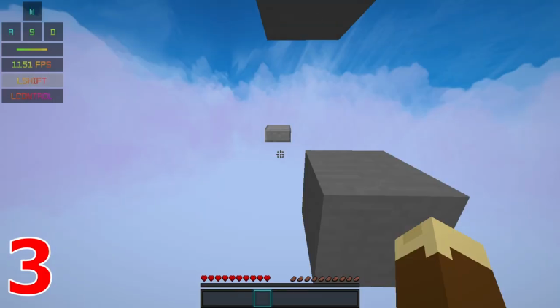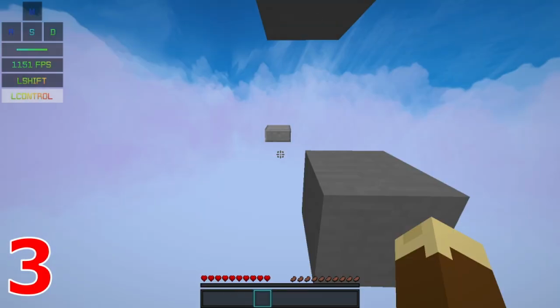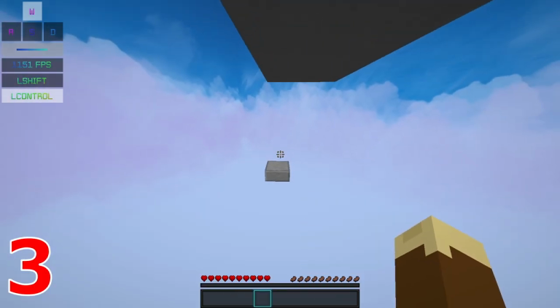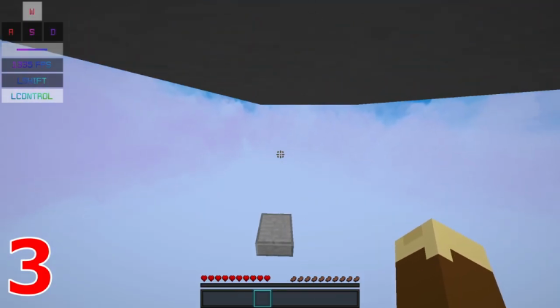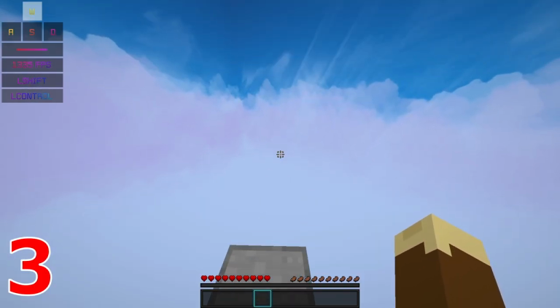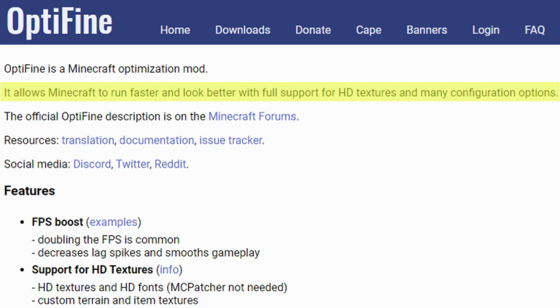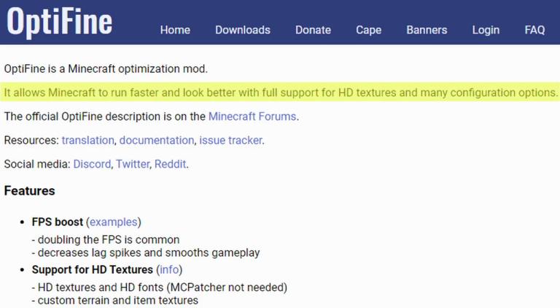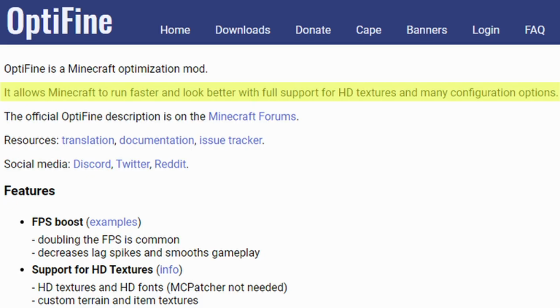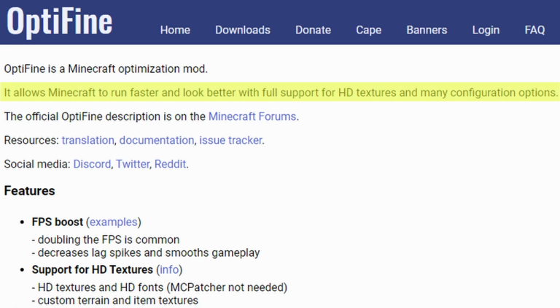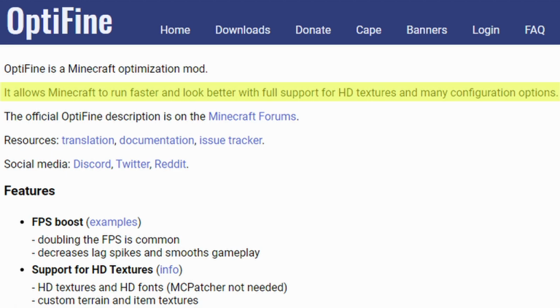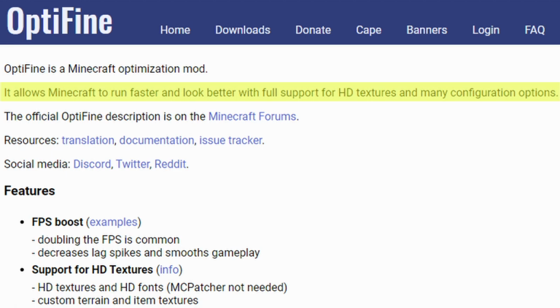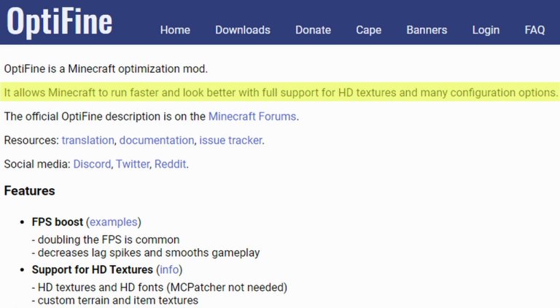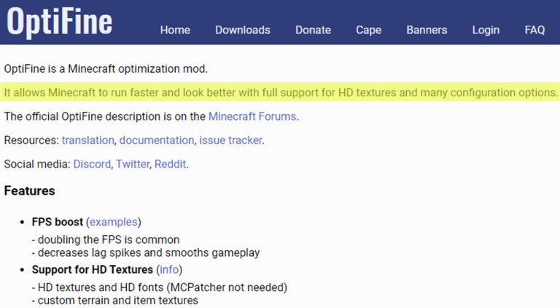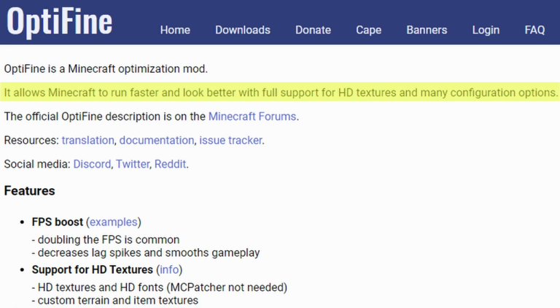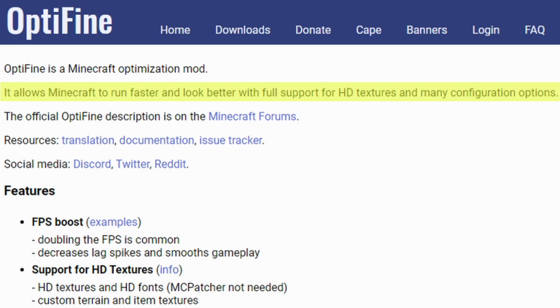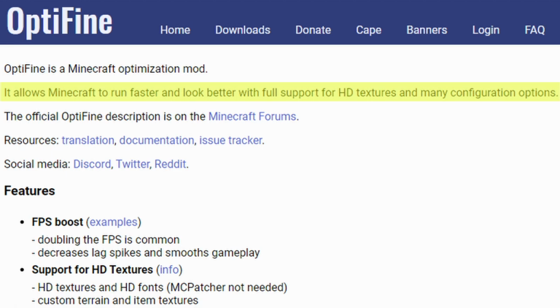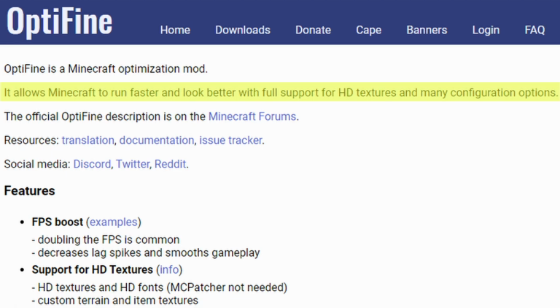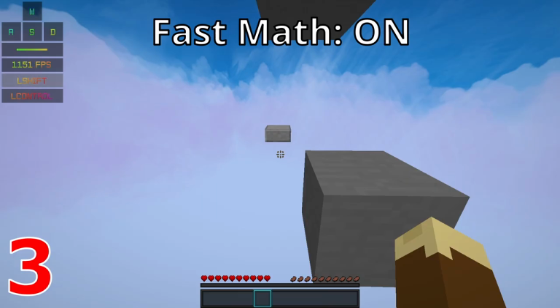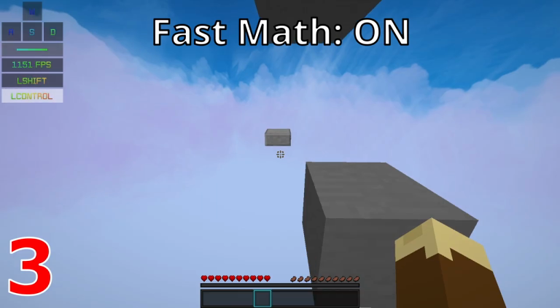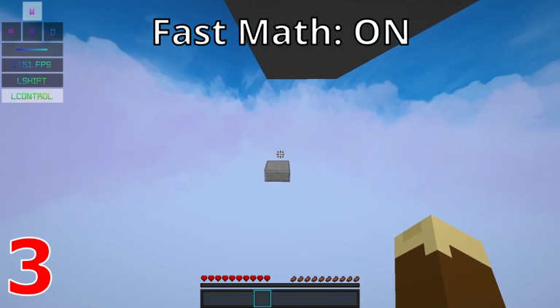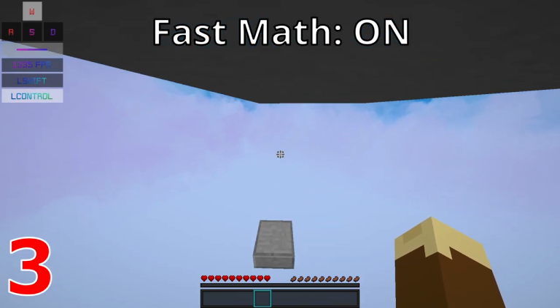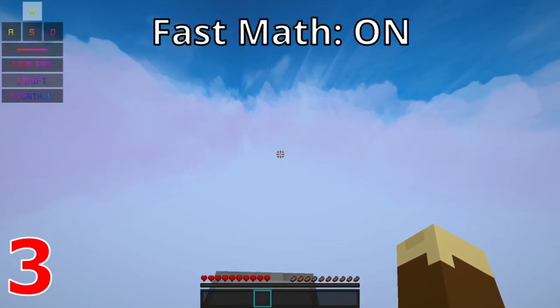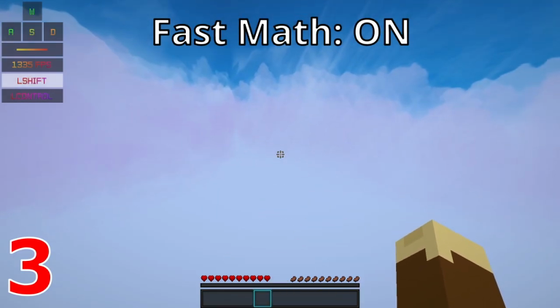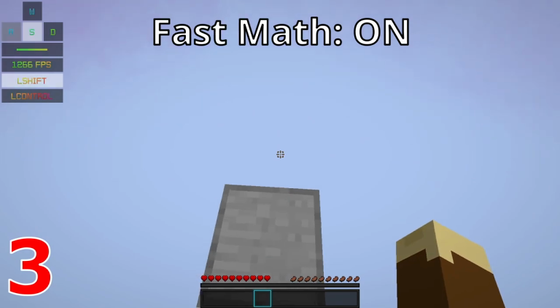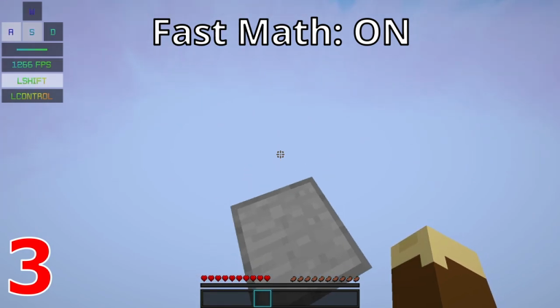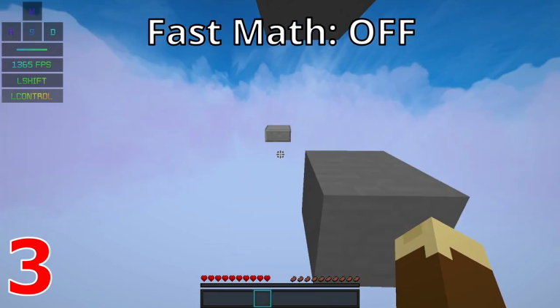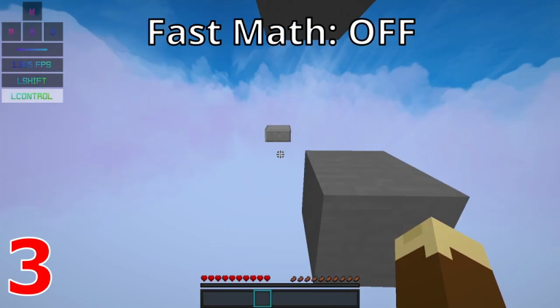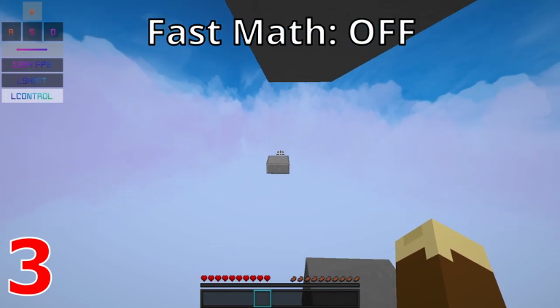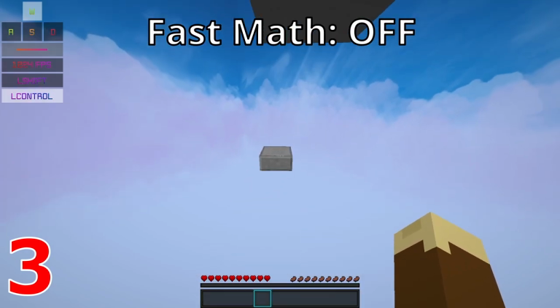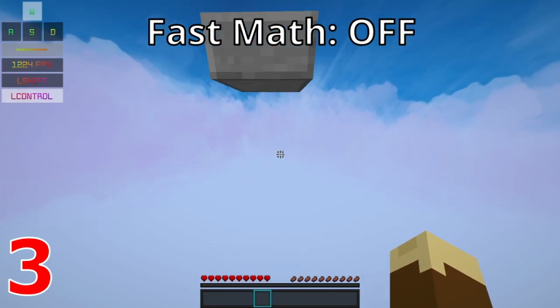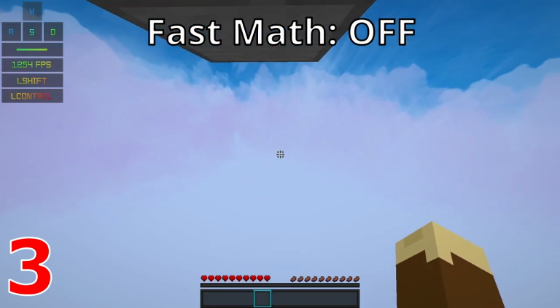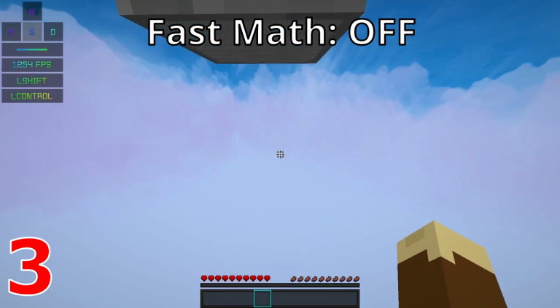Even though Optifine is widely regarded to not have any effect on gameplay other than making the game run smoother, with very precise parkour, the fast math setting can actually cause some real discrepancies.